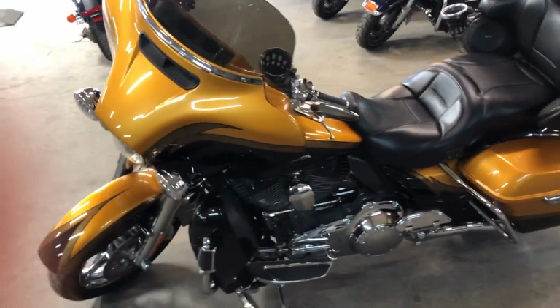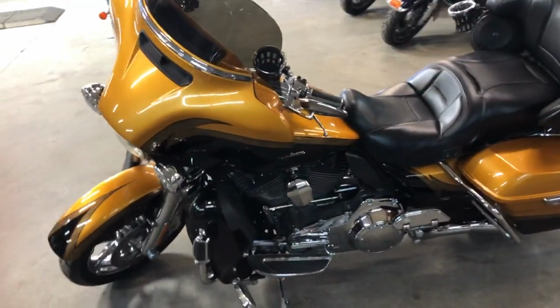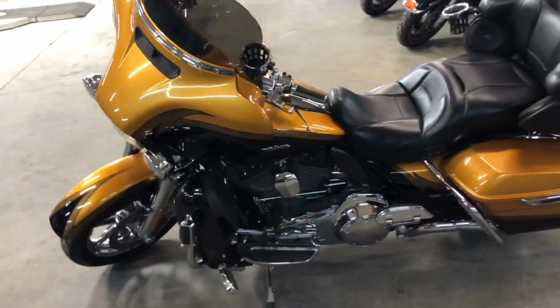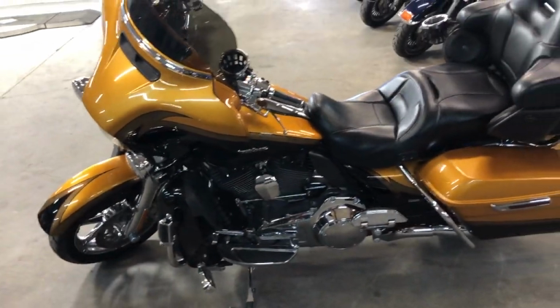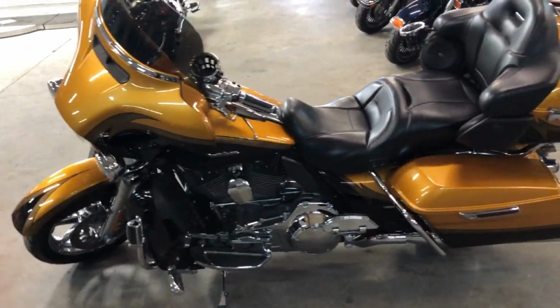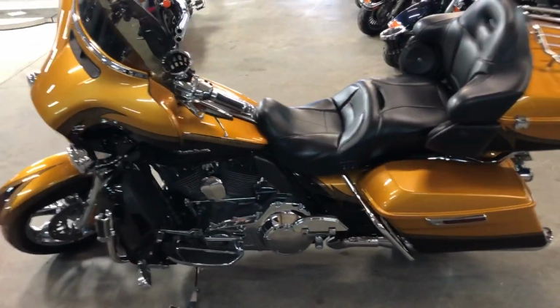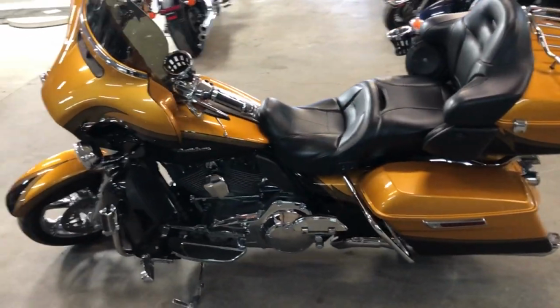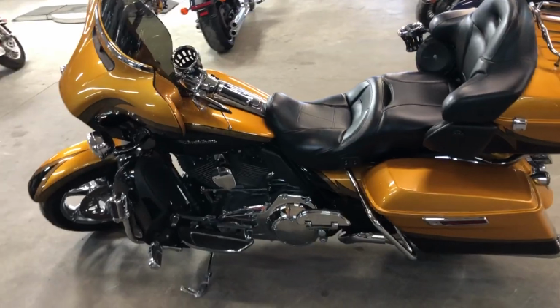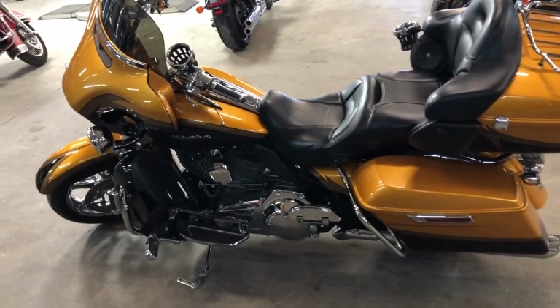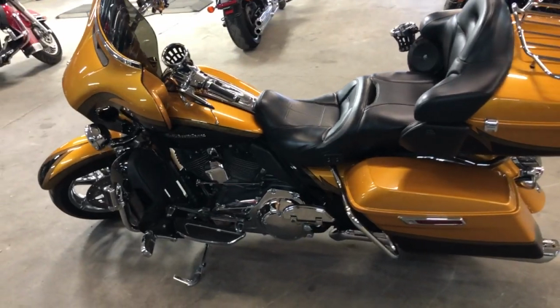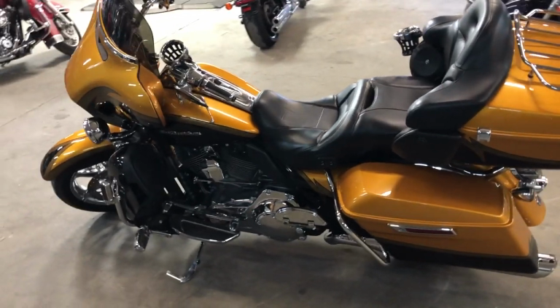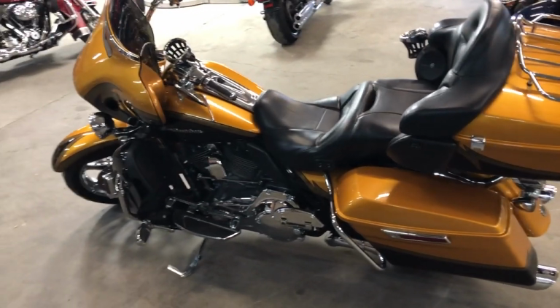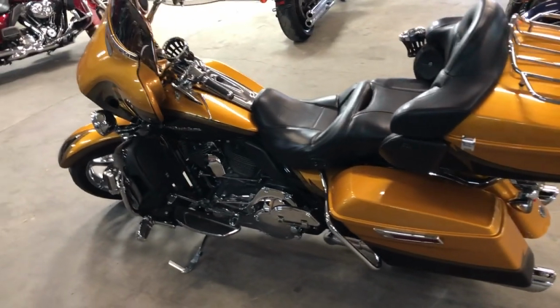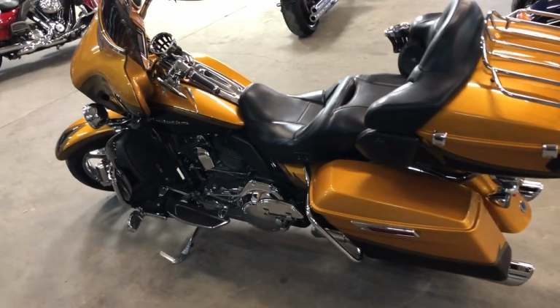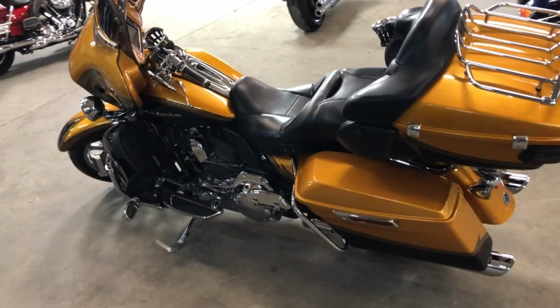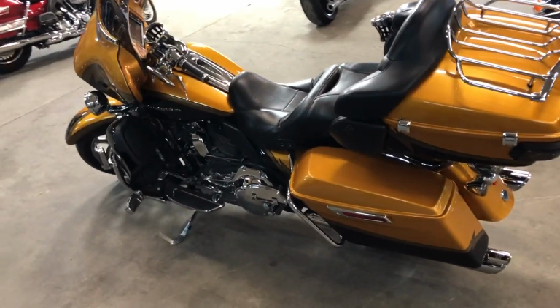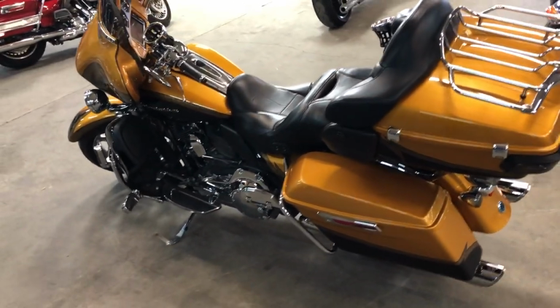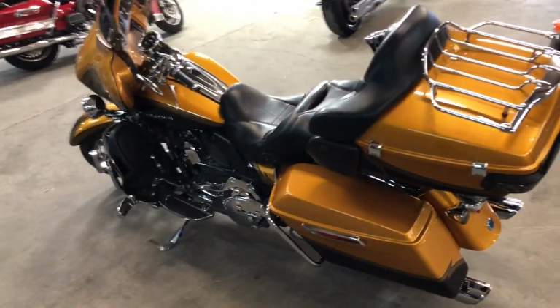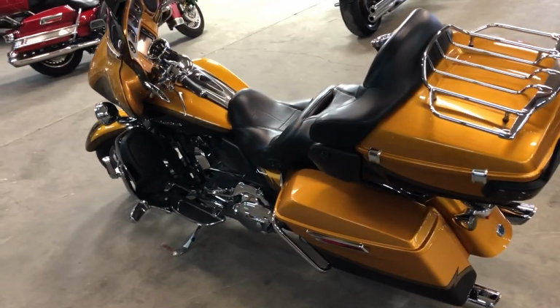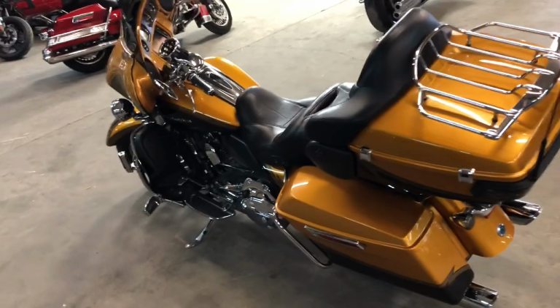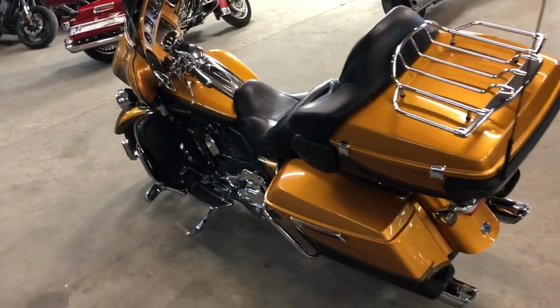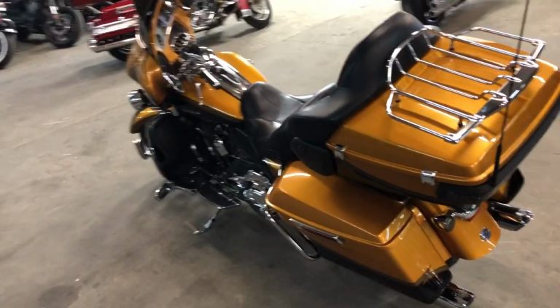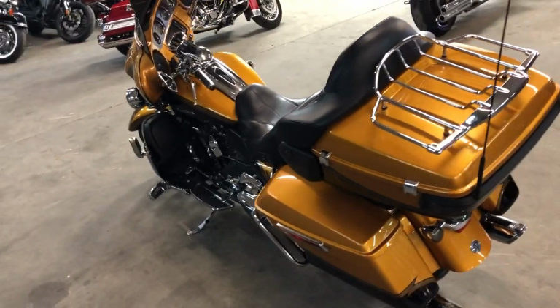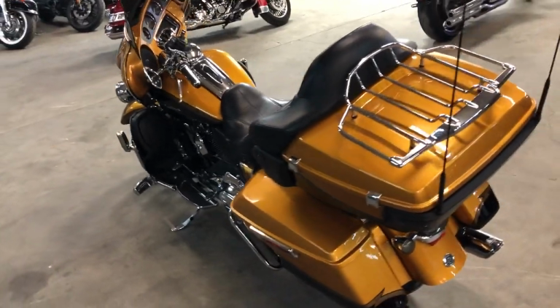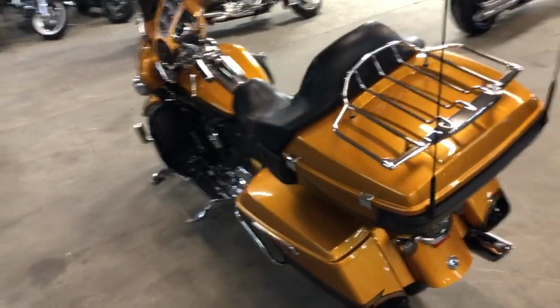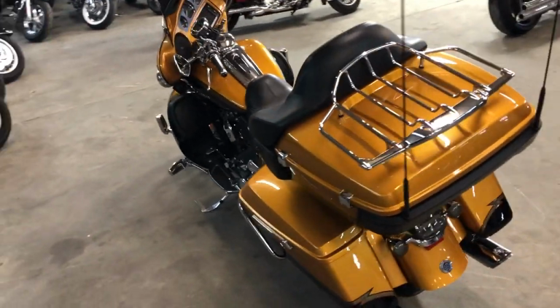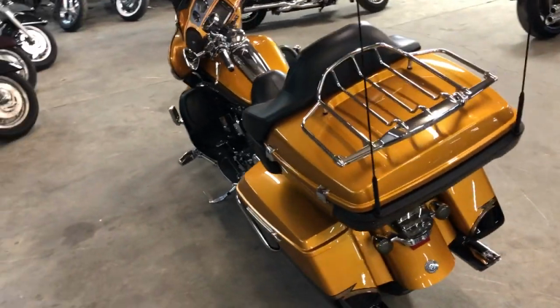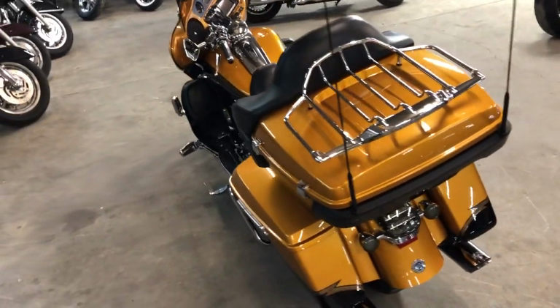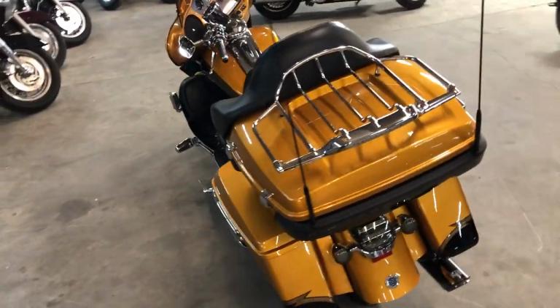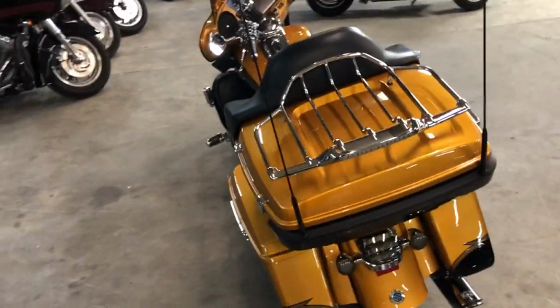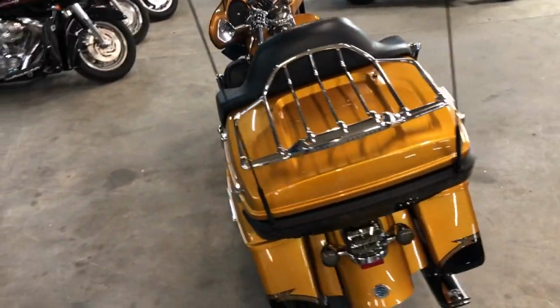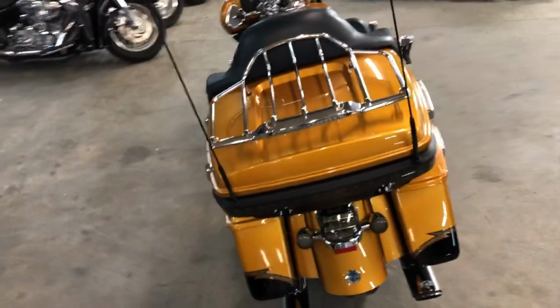Nicely equipped — oversized LED screen navigation, heated grips, cruise control, cup holders, phone holder and more guys. Screaming Eagle Intake. This thing is ready to go in gold rush and carbon dust.